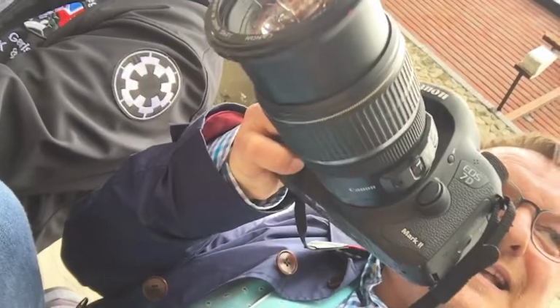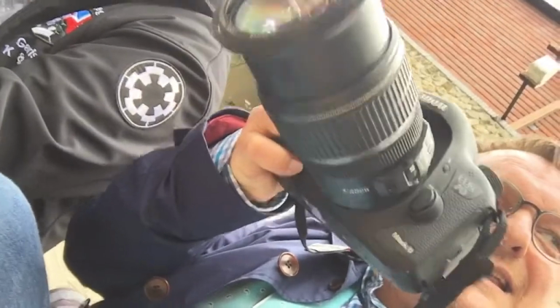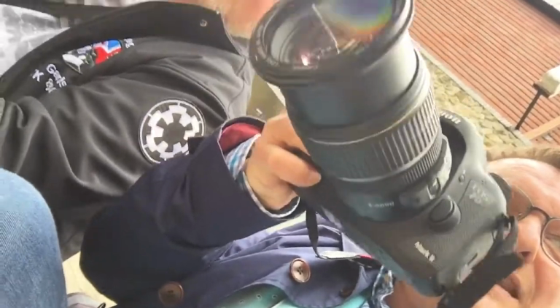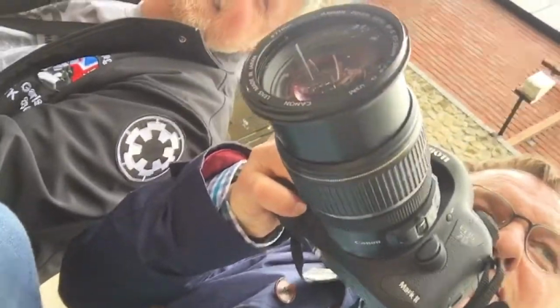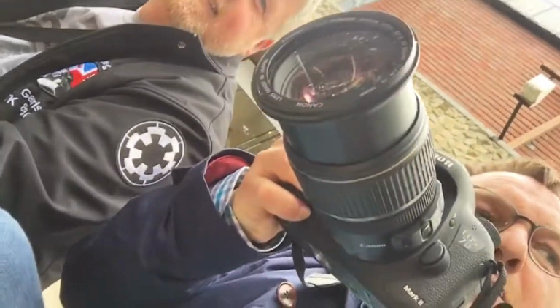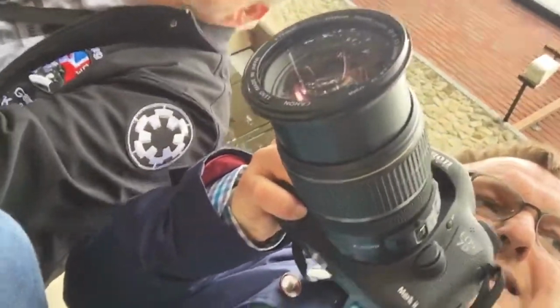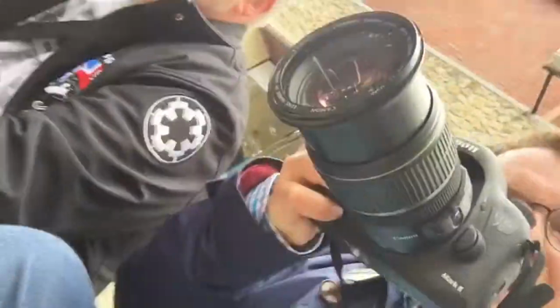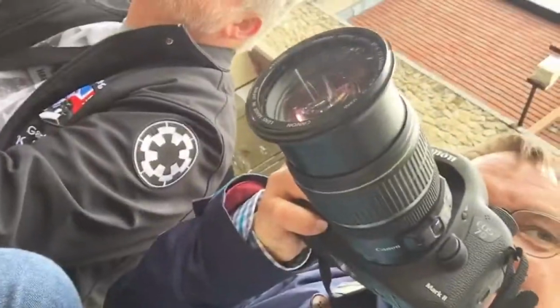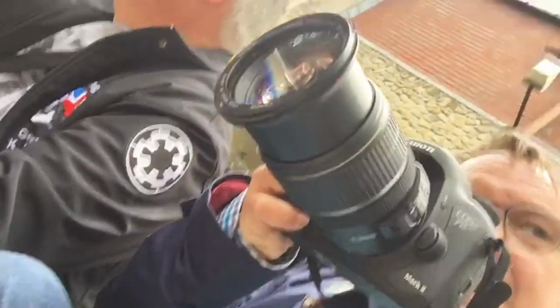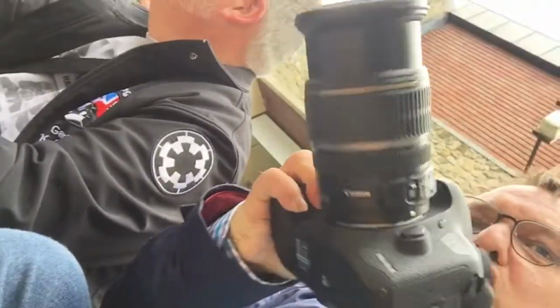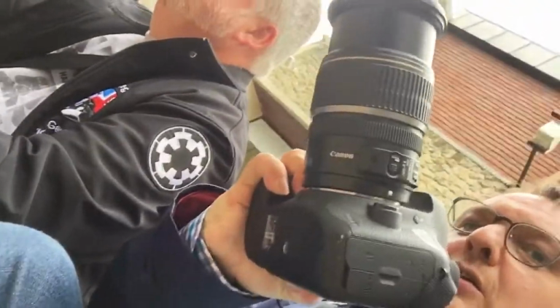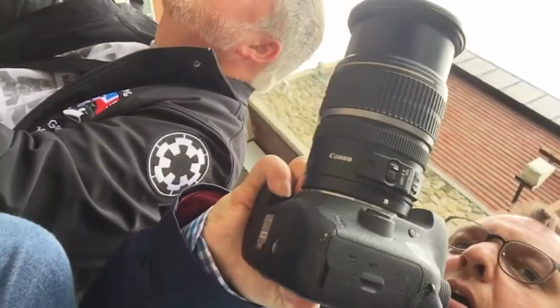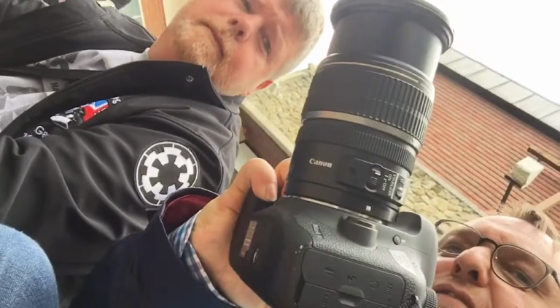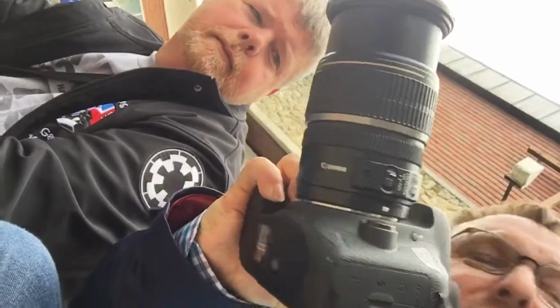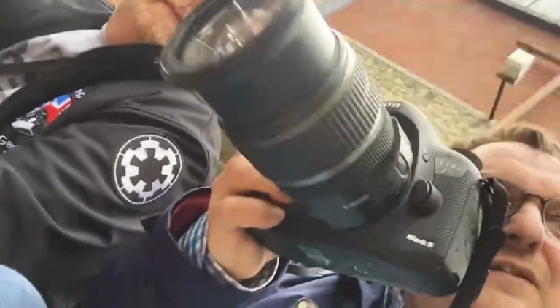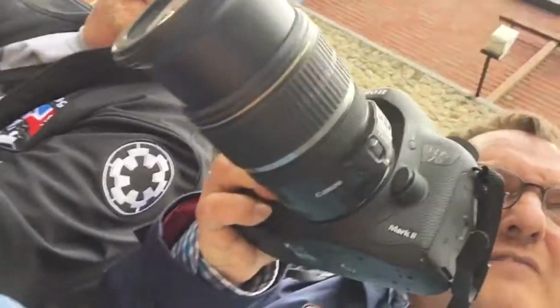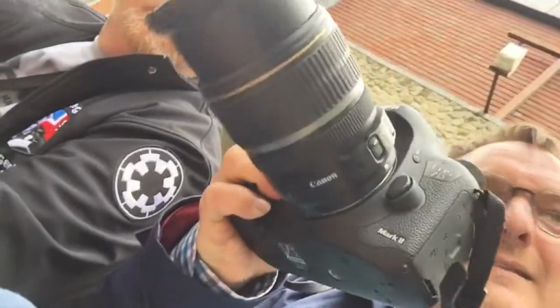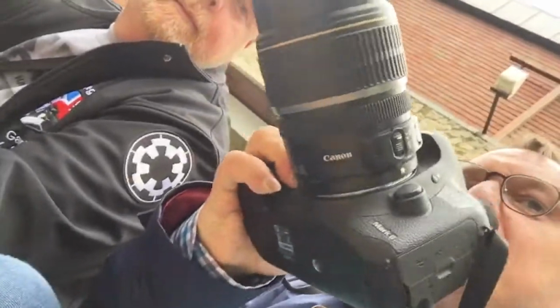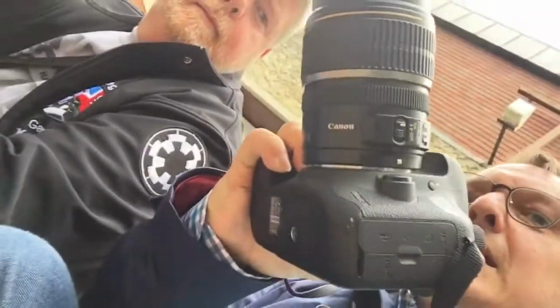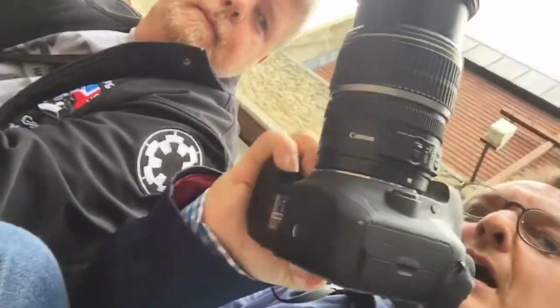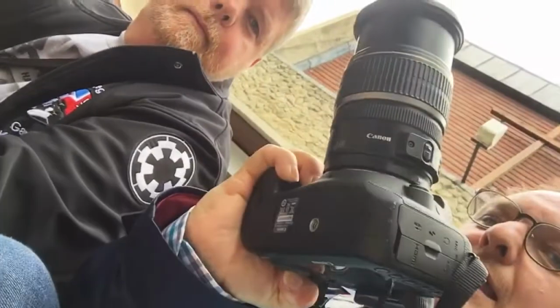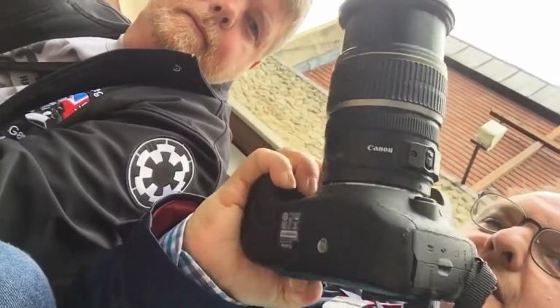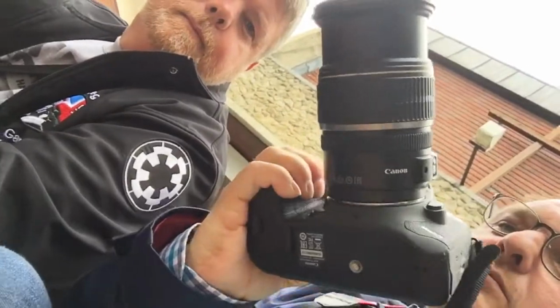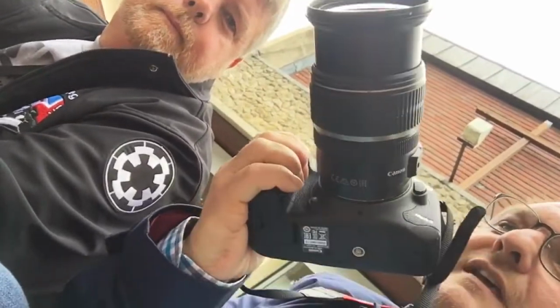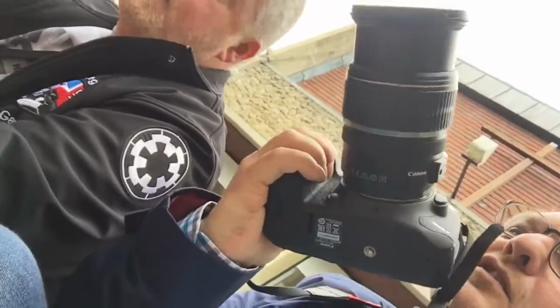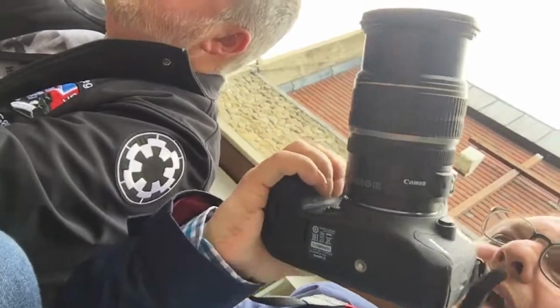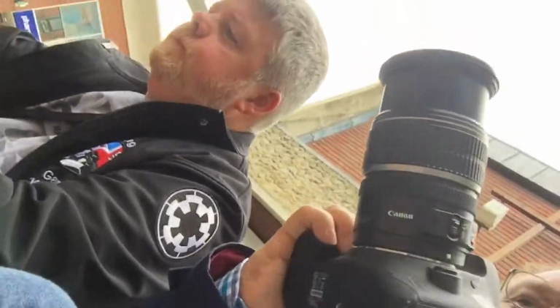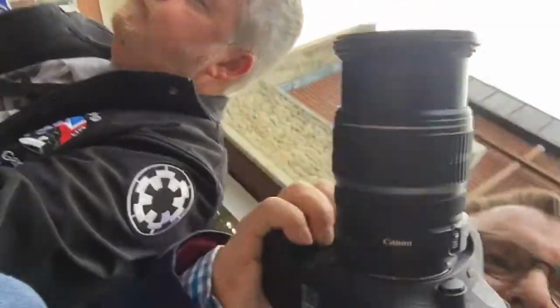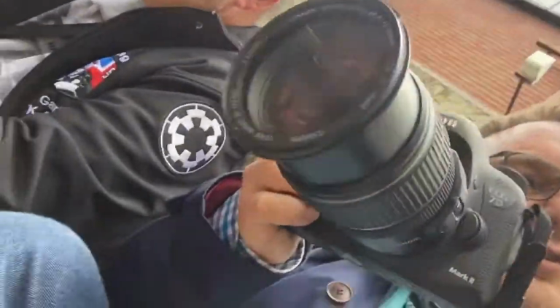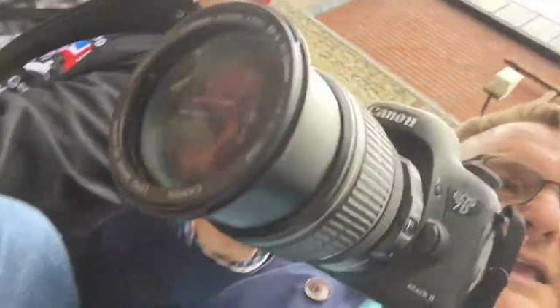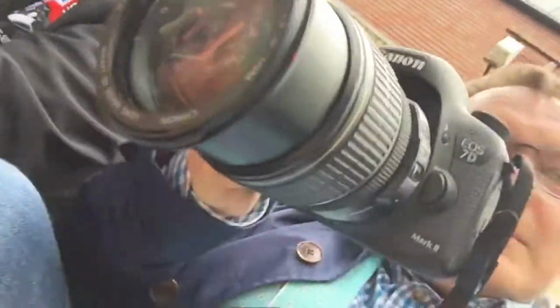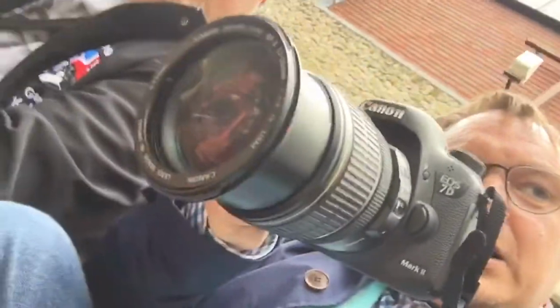This is a Canon 7D Mark II with a 17-55mm lens on it. It's a 2.8 all the way down zoom. Pretty good.